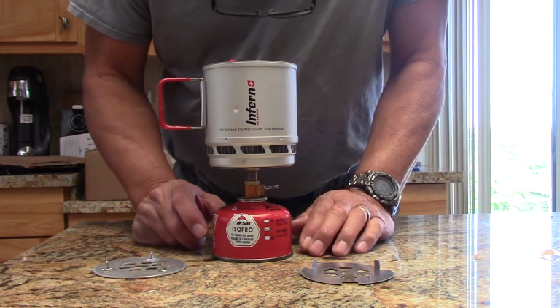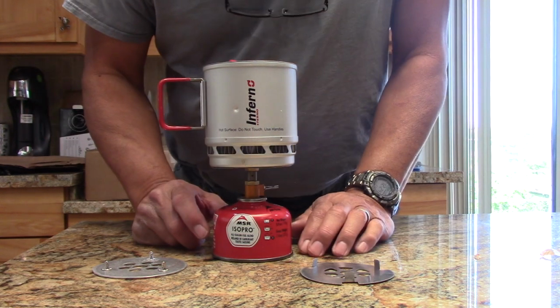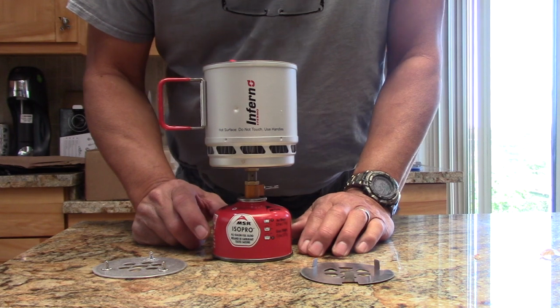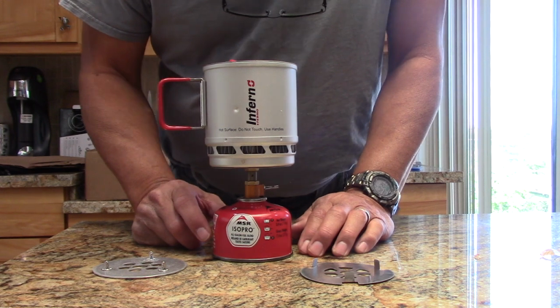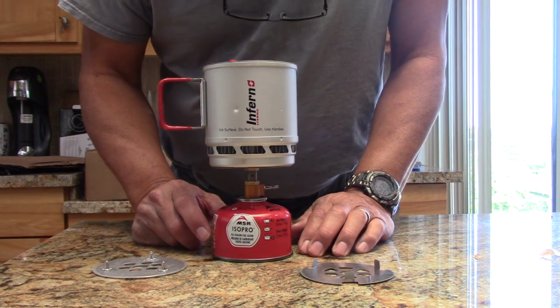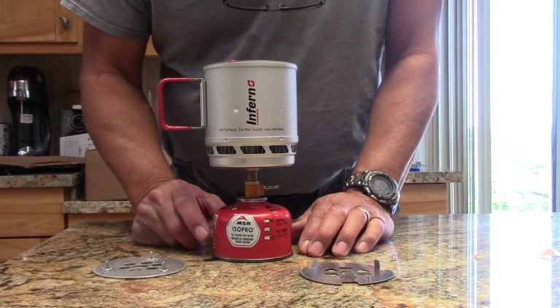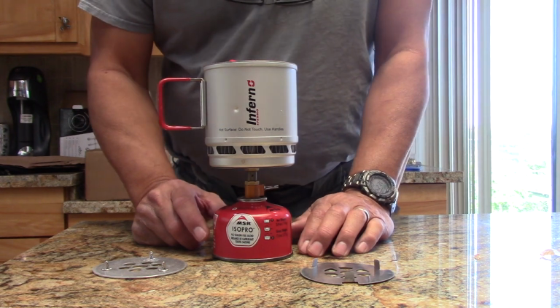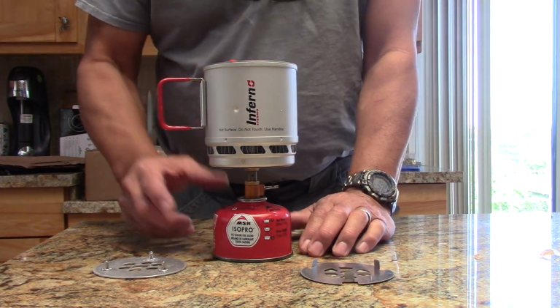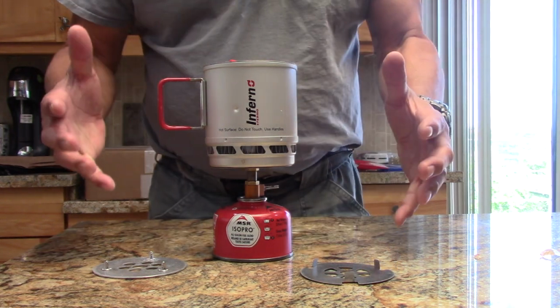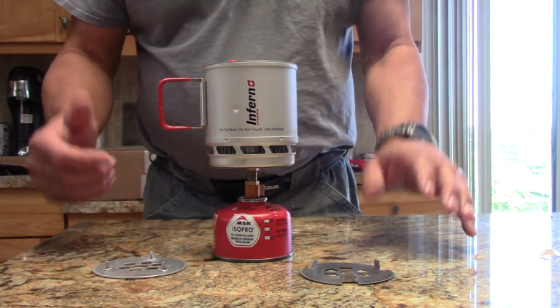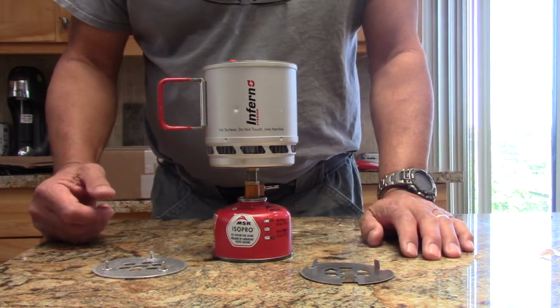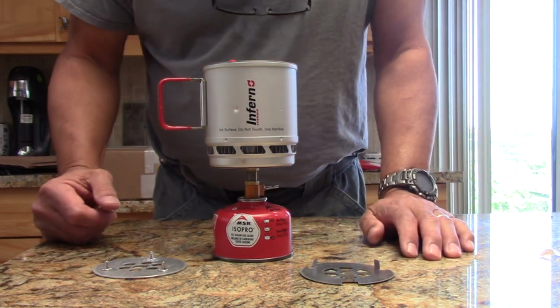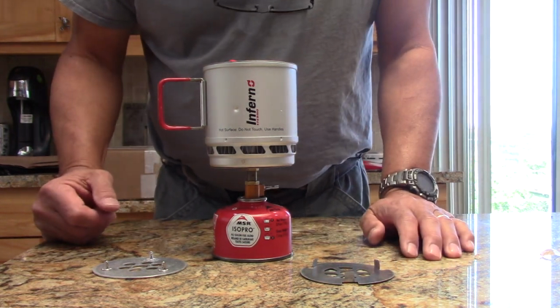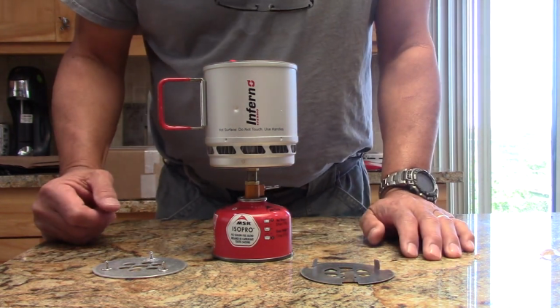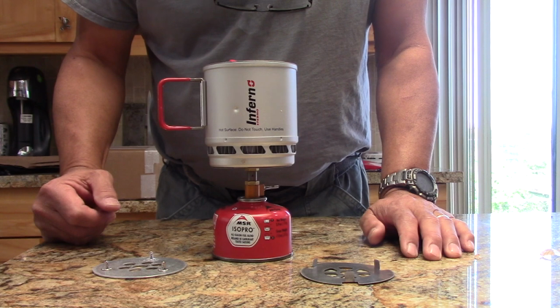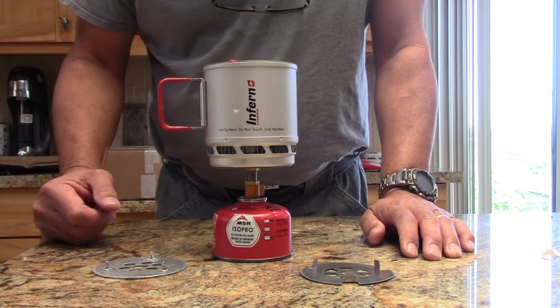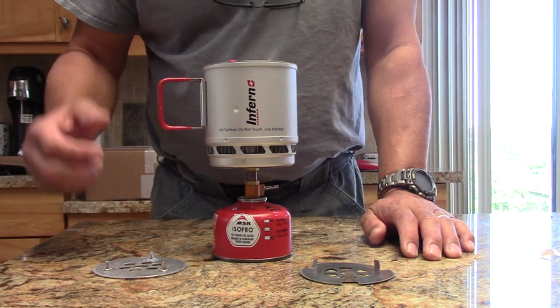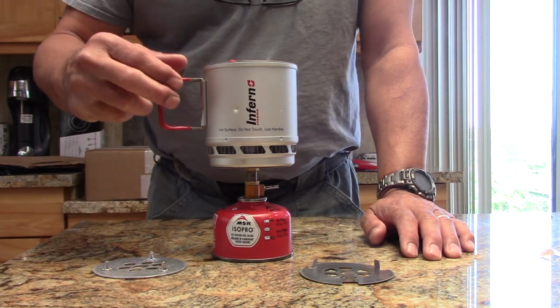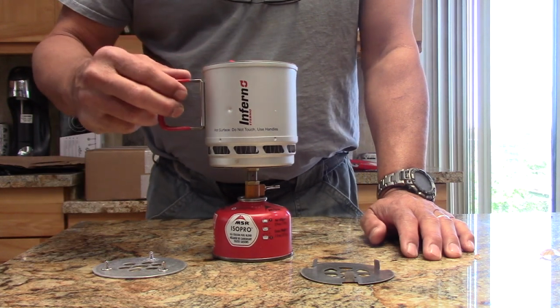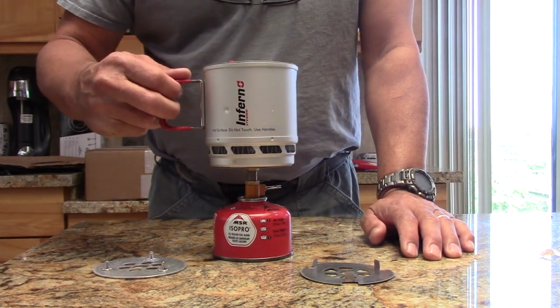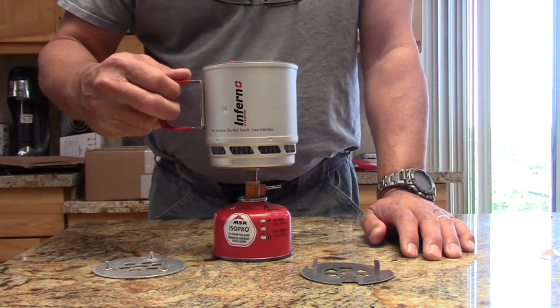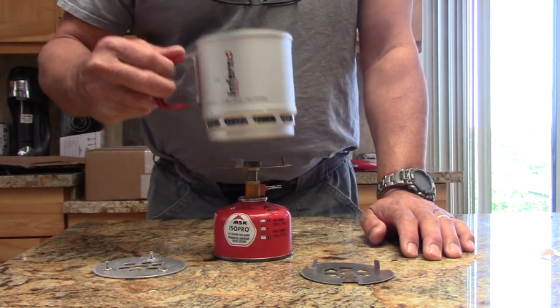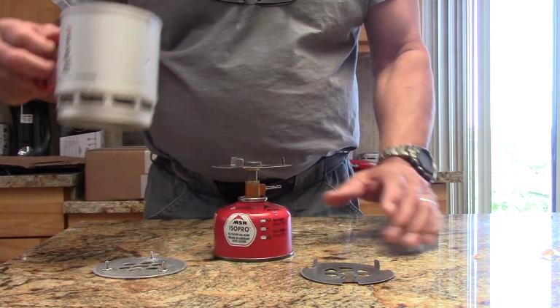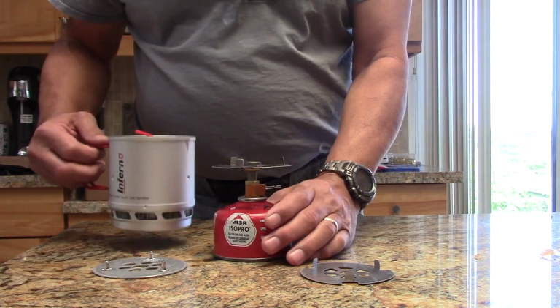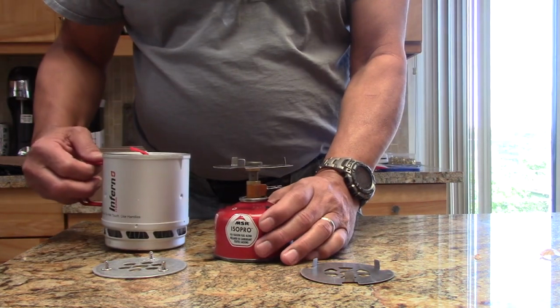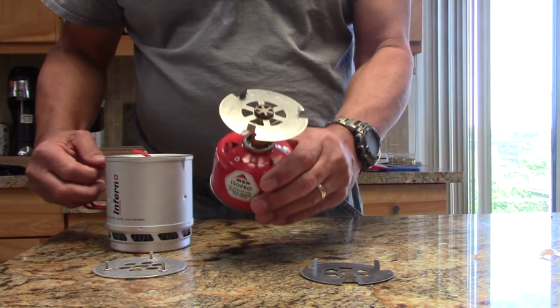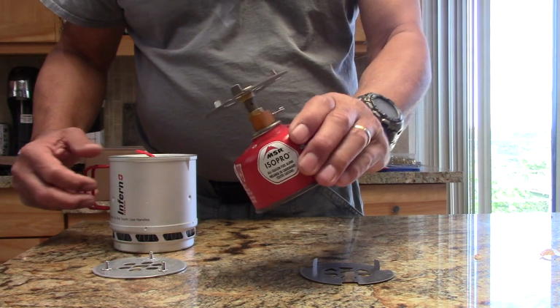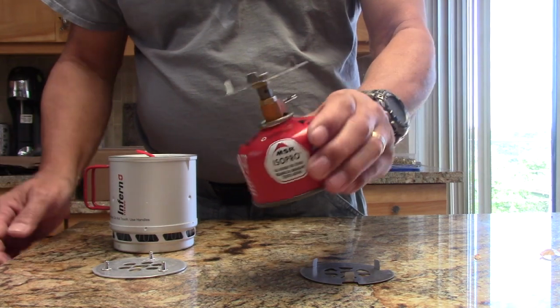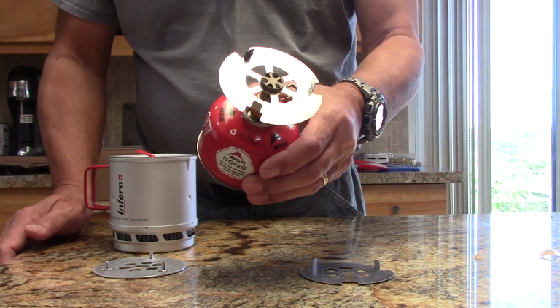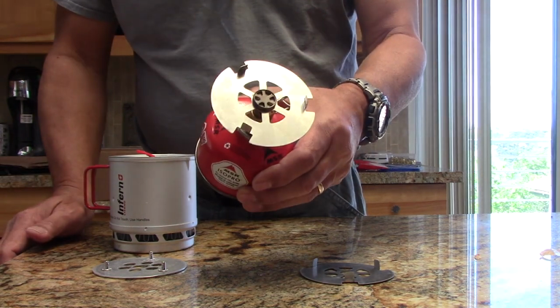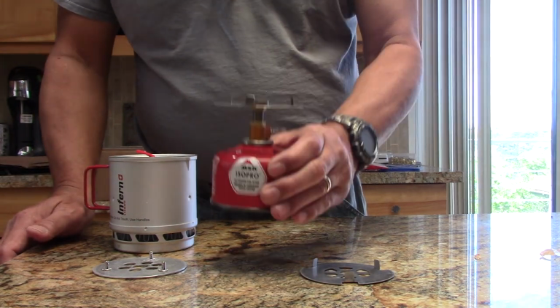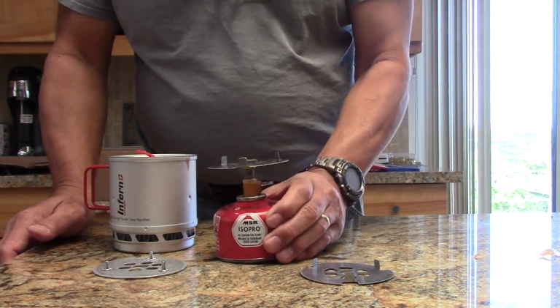Hi, this is John from Flat Cat Gear. This is our hyper-efficient stove system for HX pots. I've got the Sterno Inferno on top. I've got the Fire Maple stove with a modified plate.